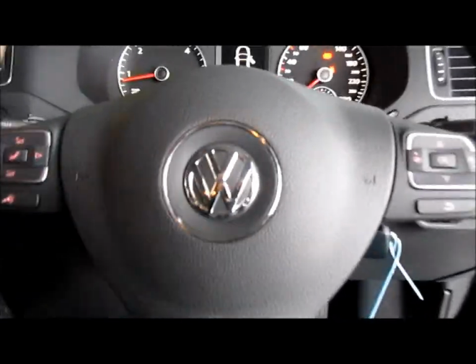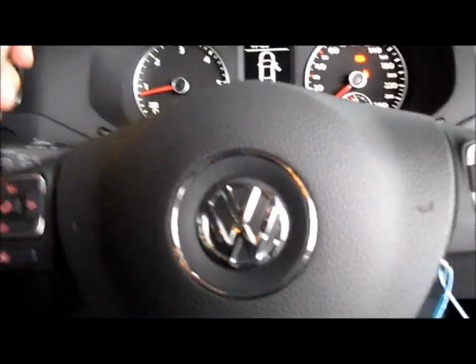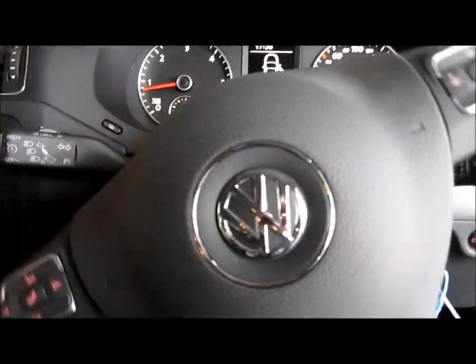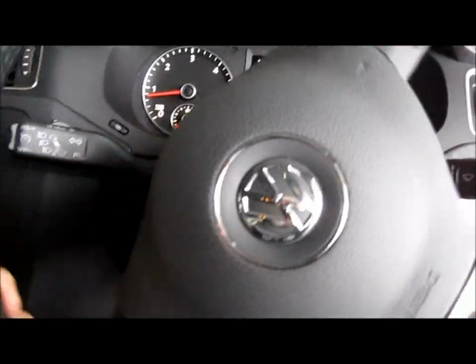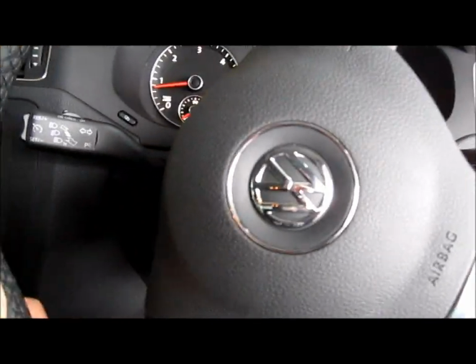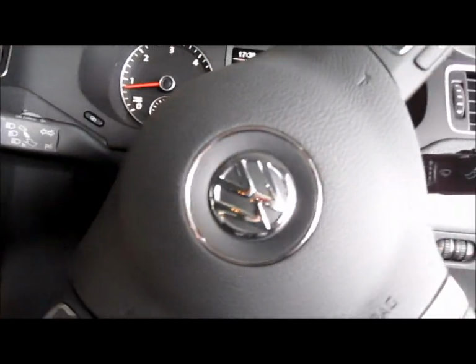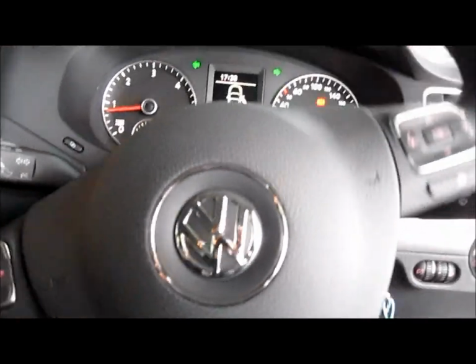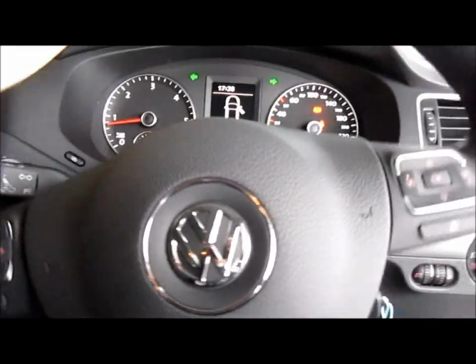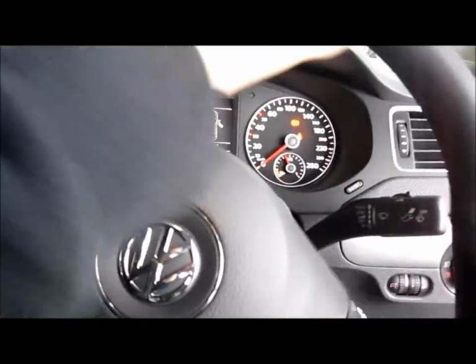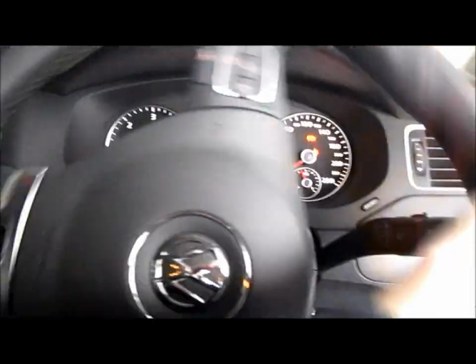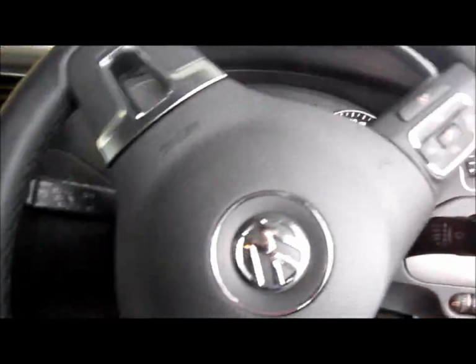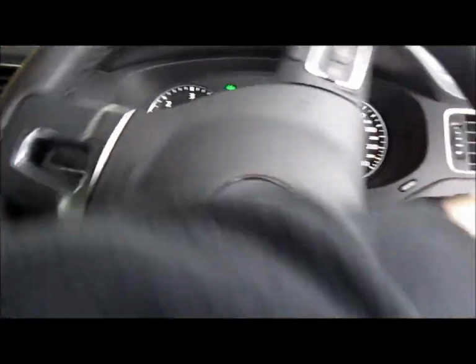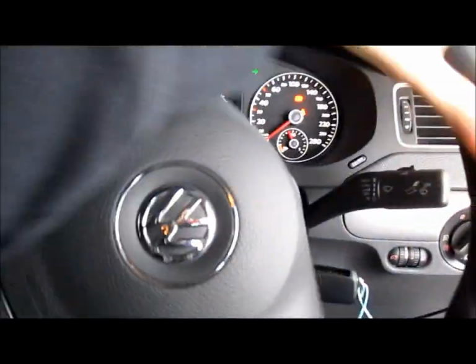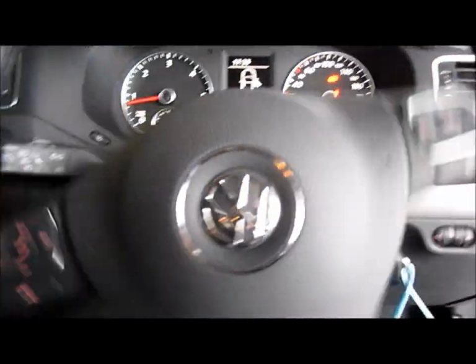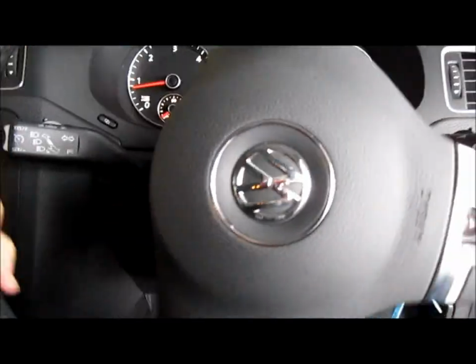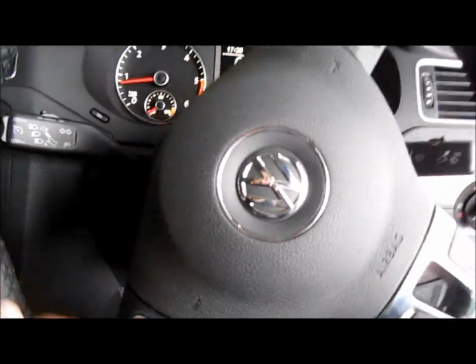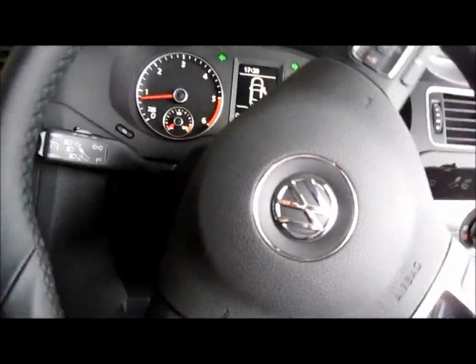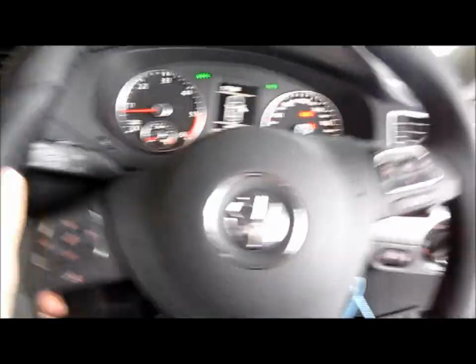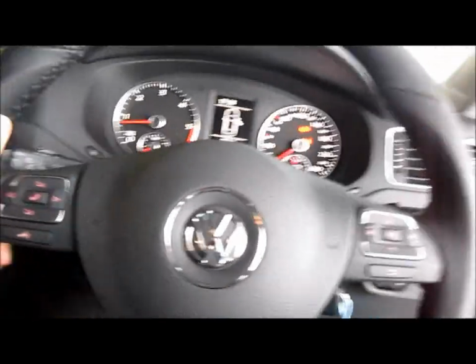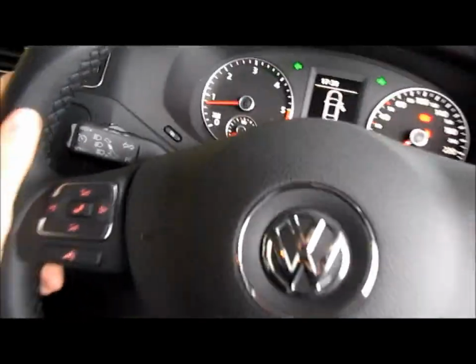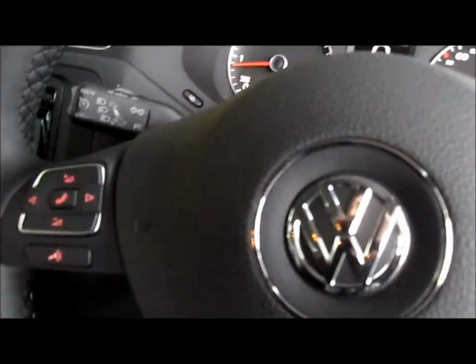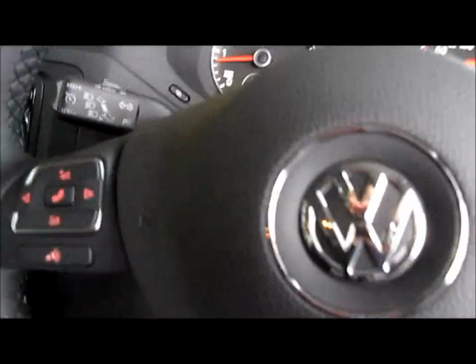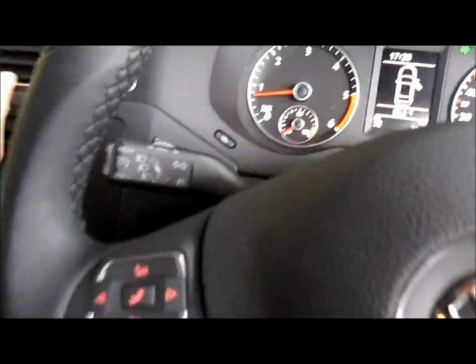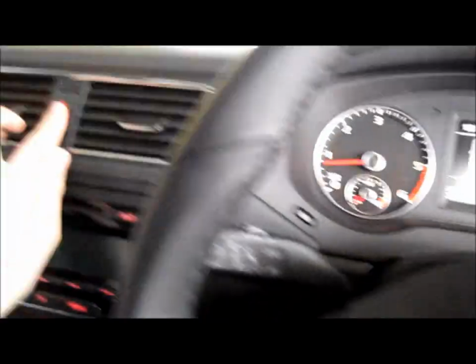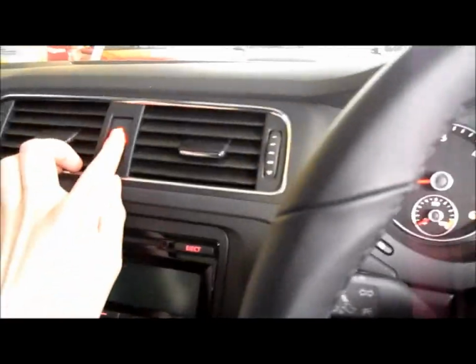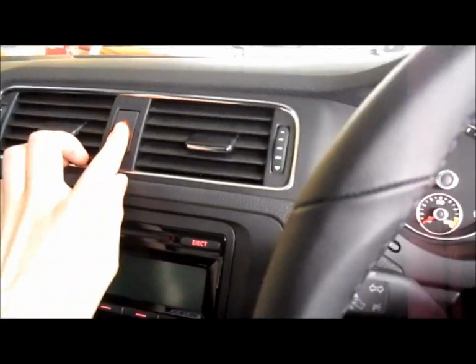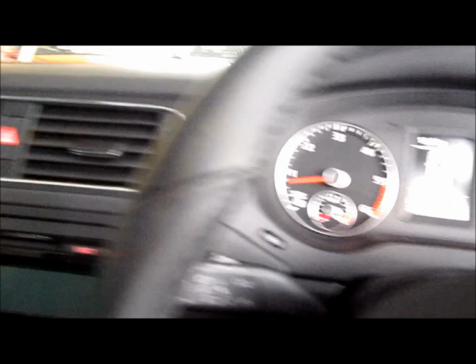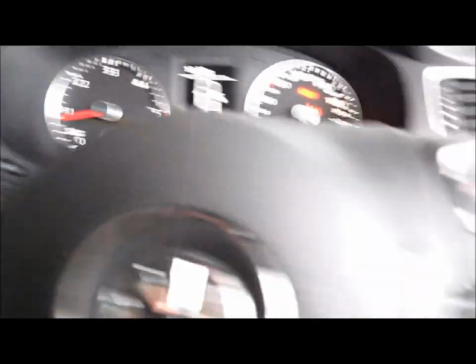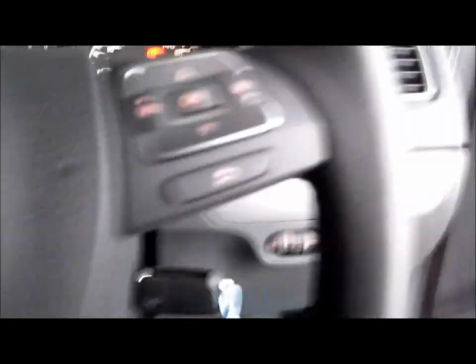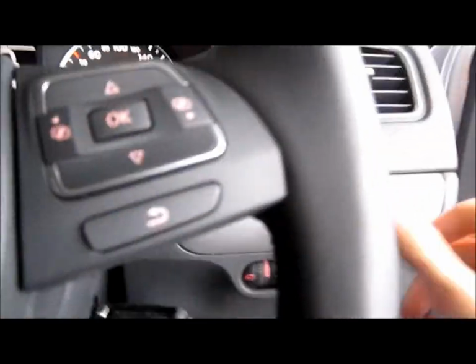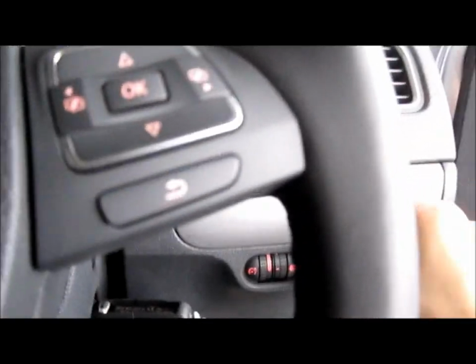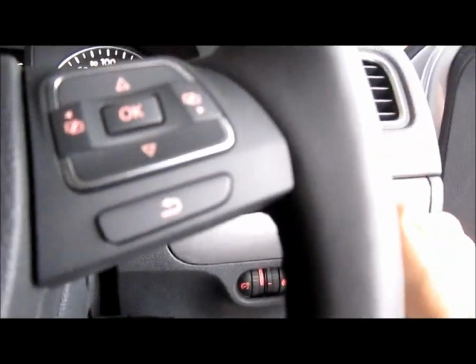The steering in this car is very smooth. Let's turn off the indicators and the headlights.